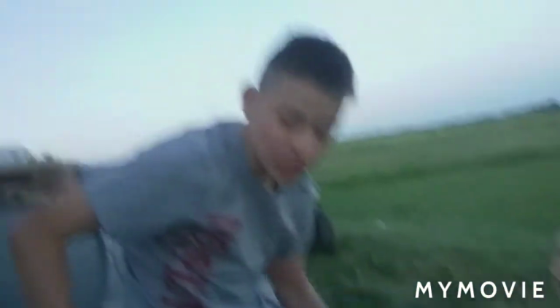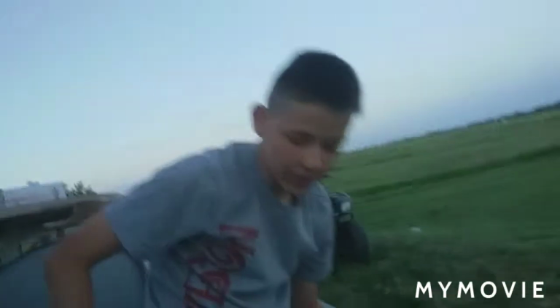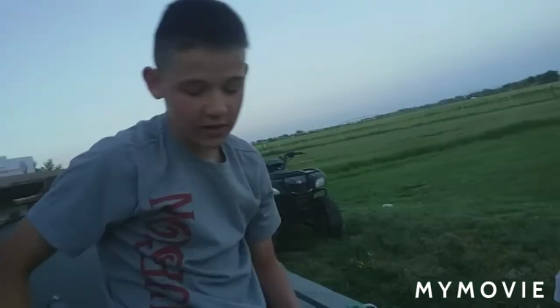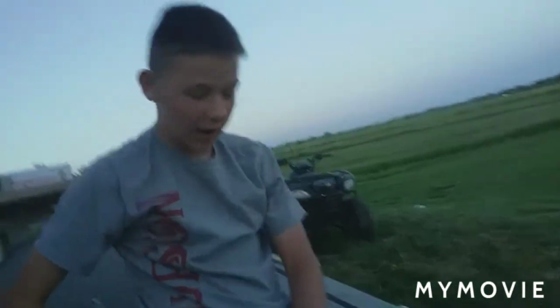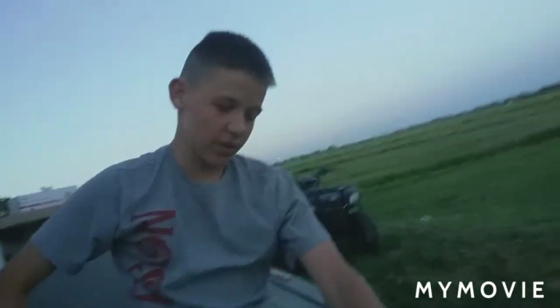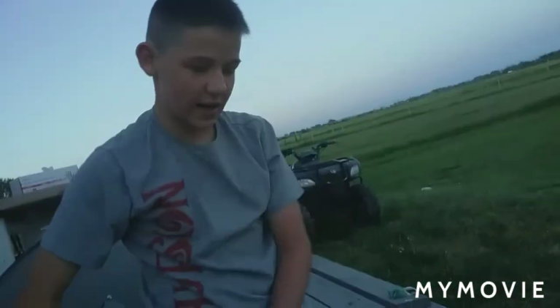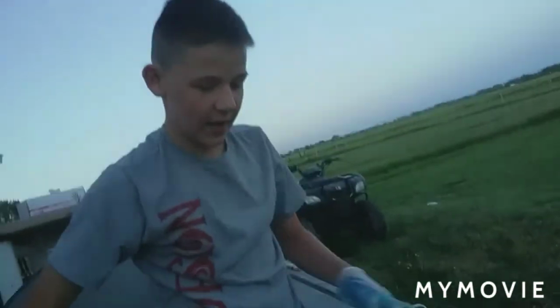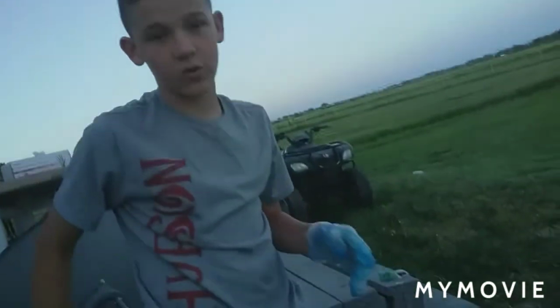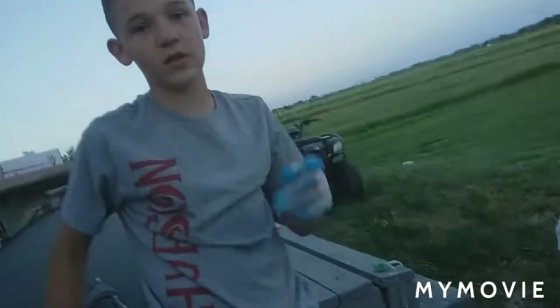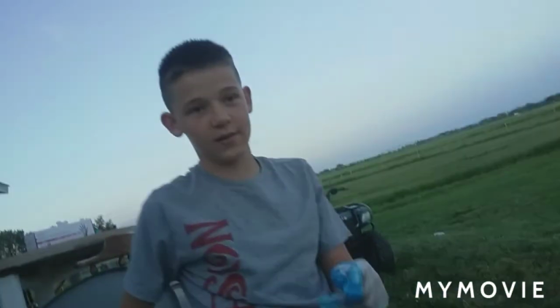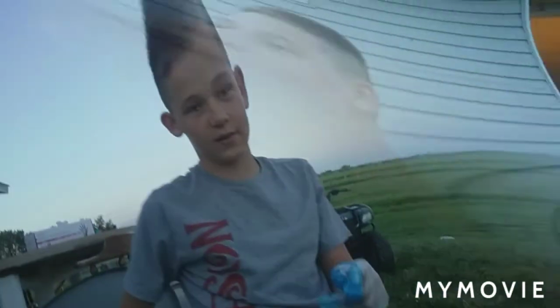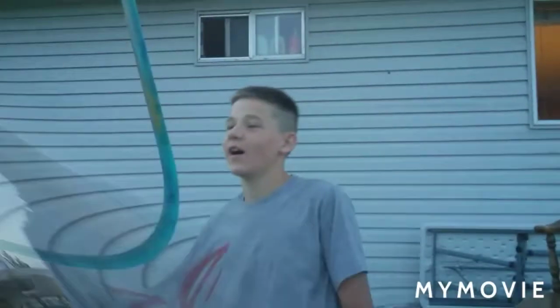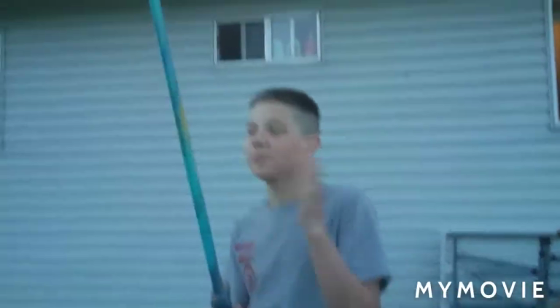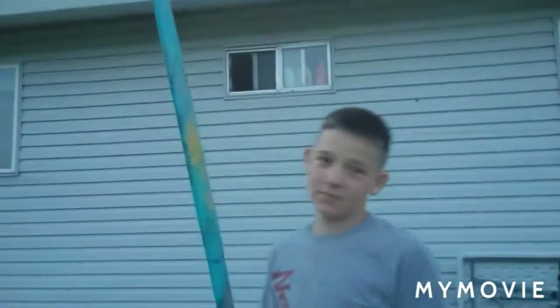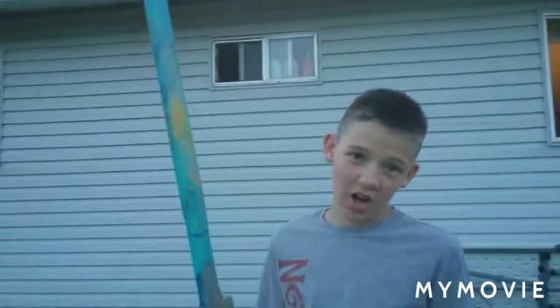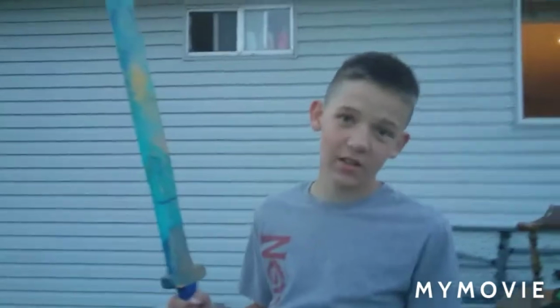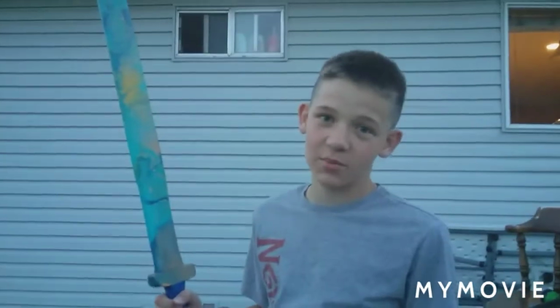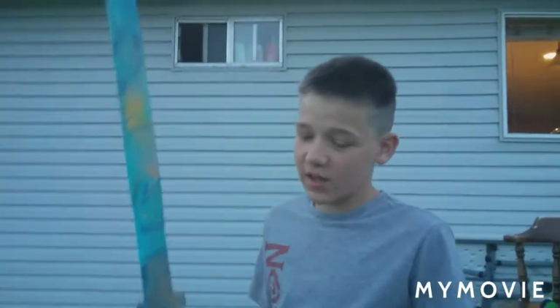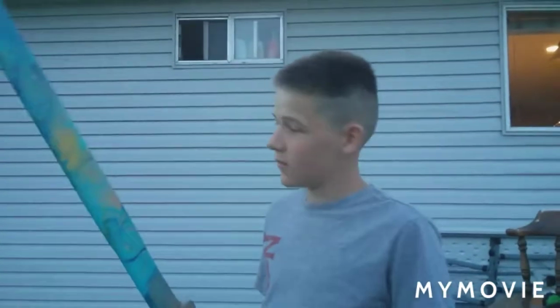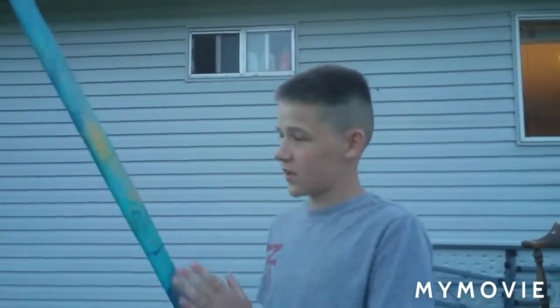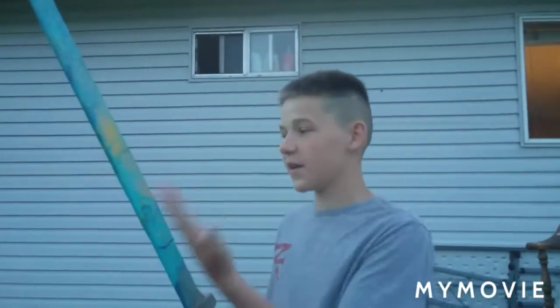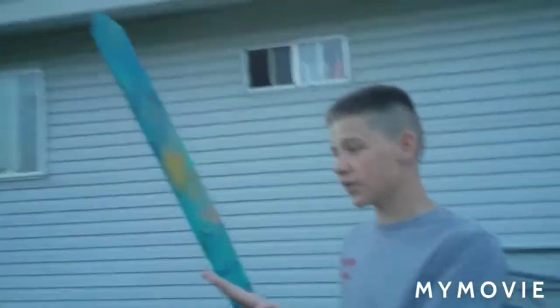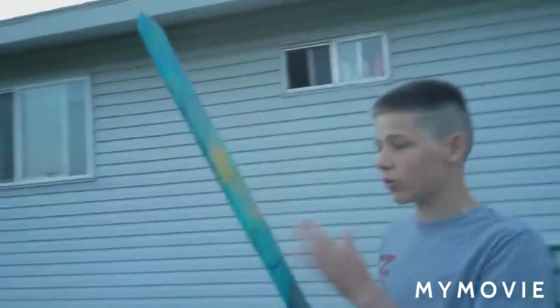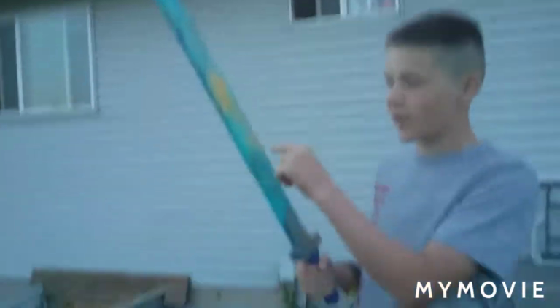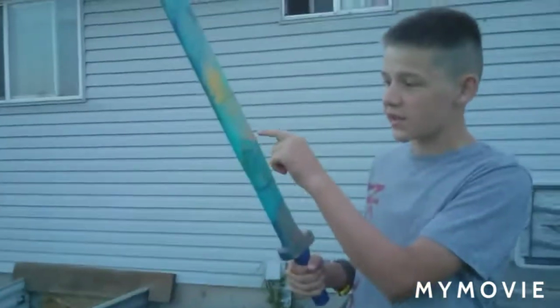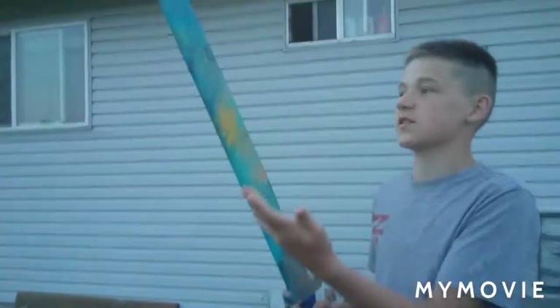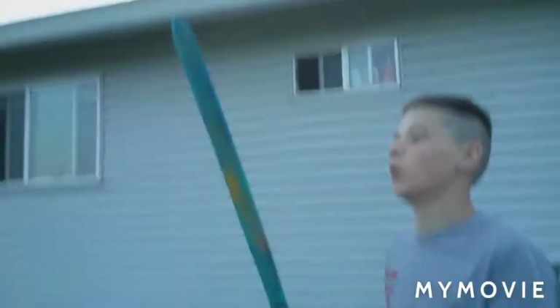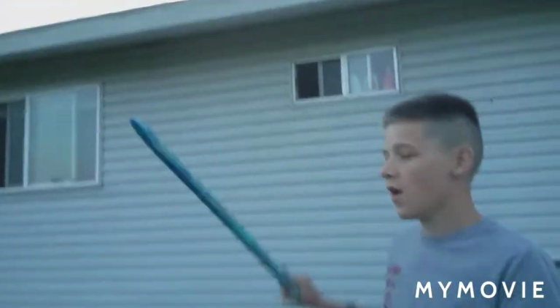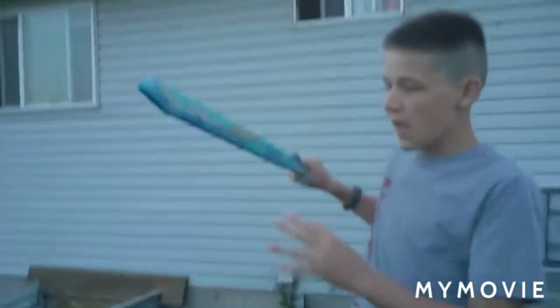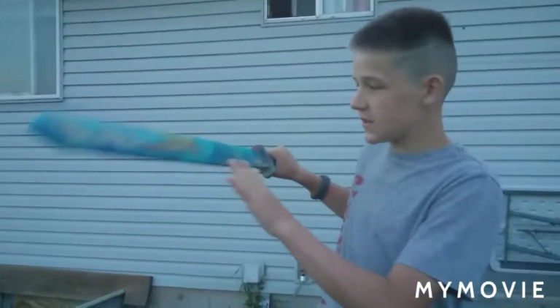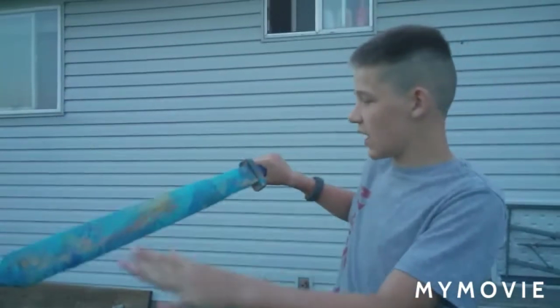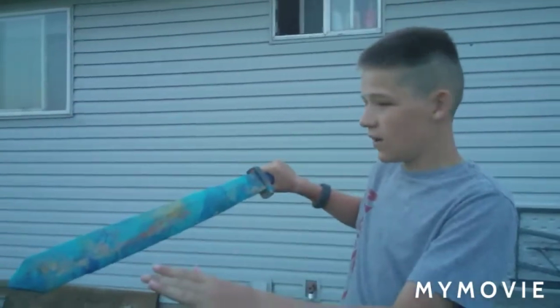I'm gonna let this dry really quick and then I might hydro dip this side again. Actually, I'm not gonna hydro dip it again because I think it kind of looks cool that I can still see some wood on this side.